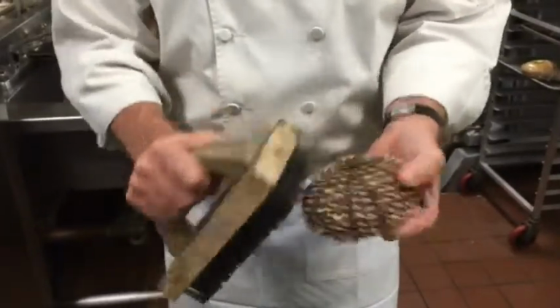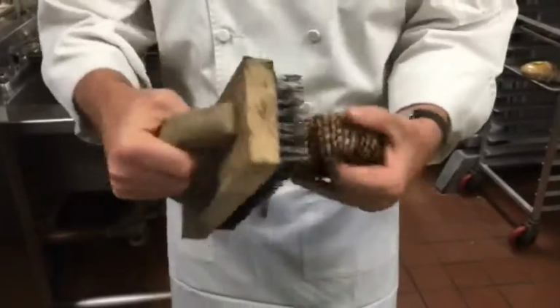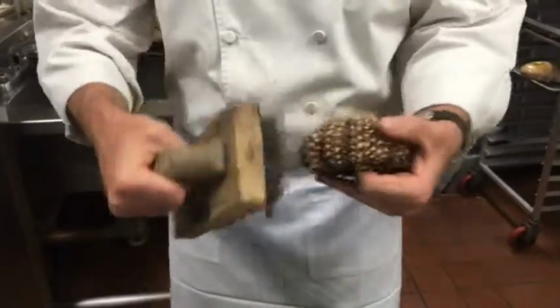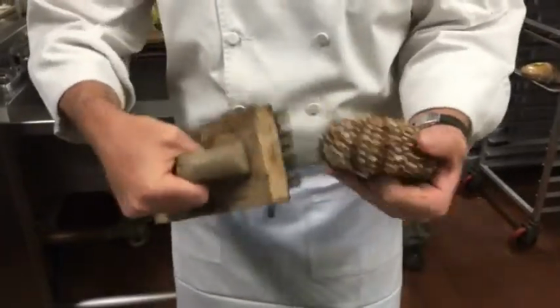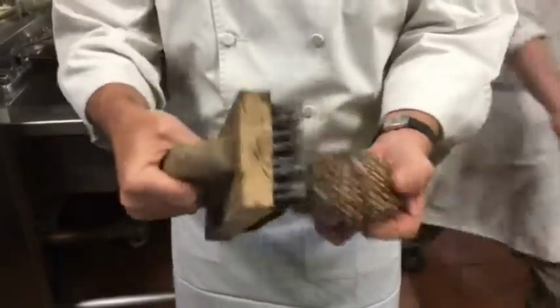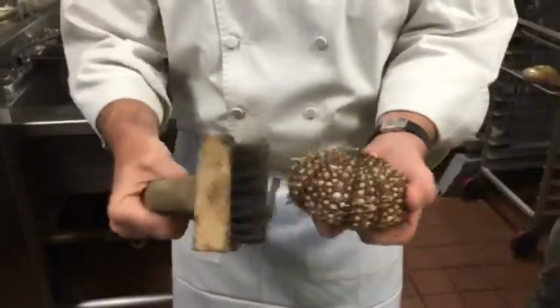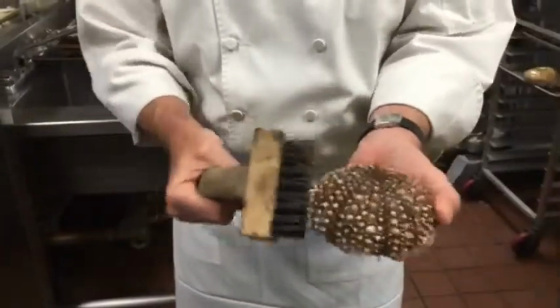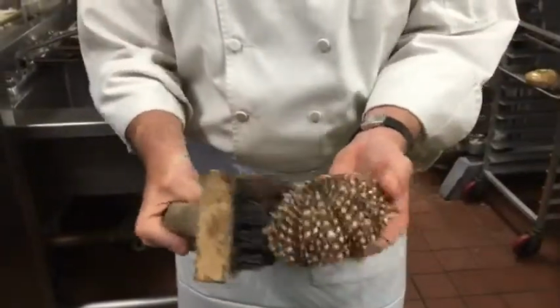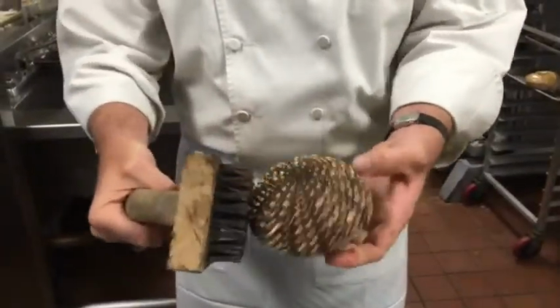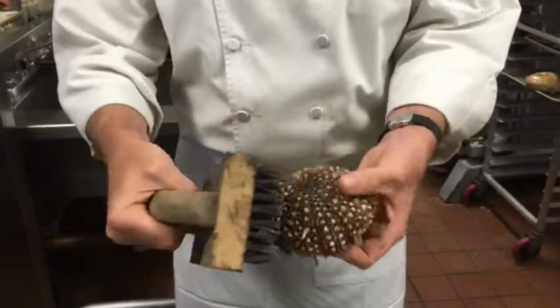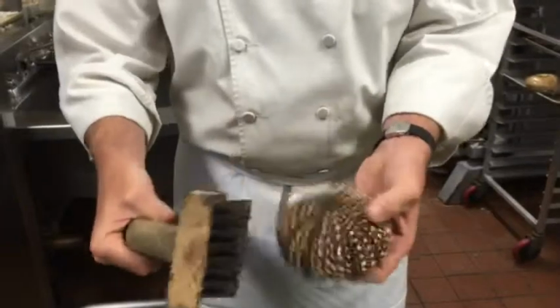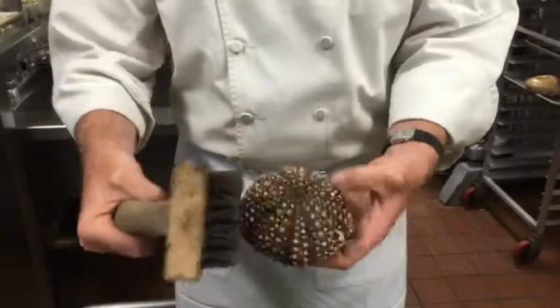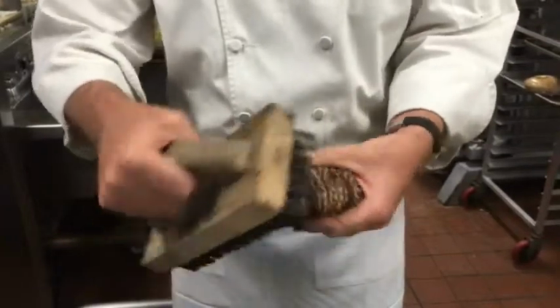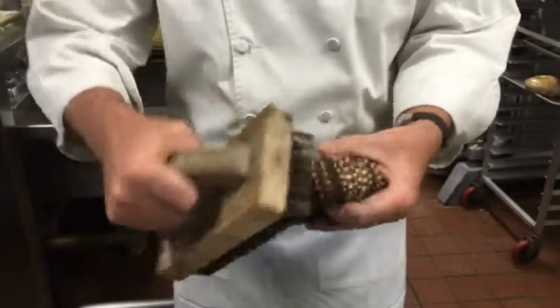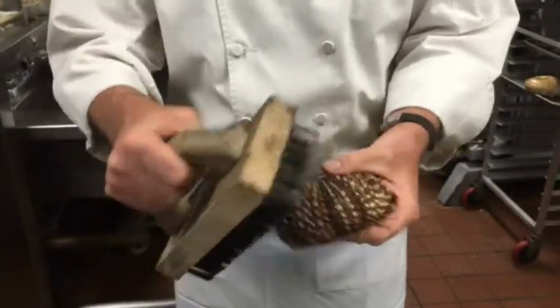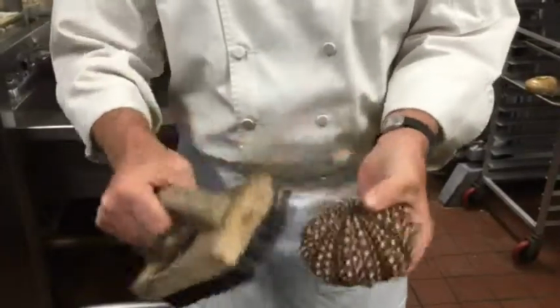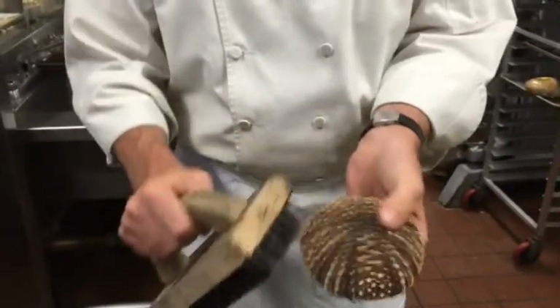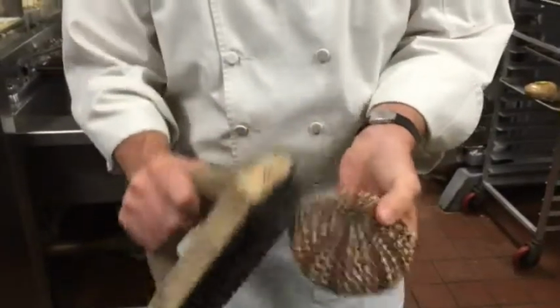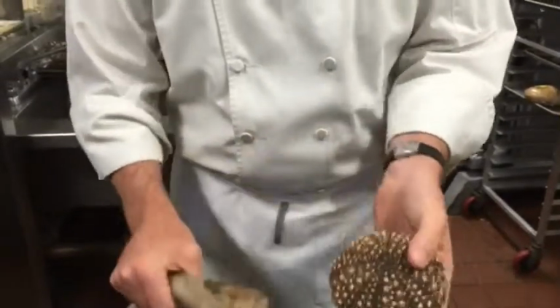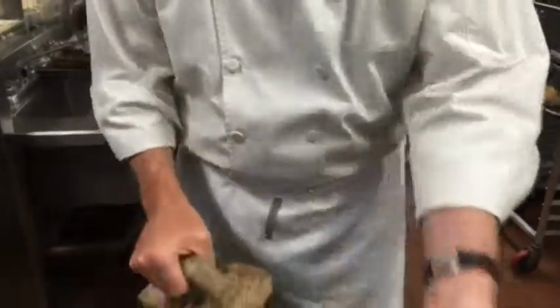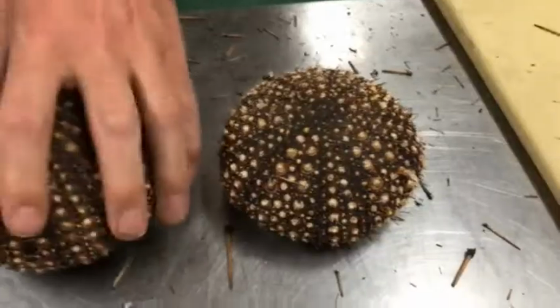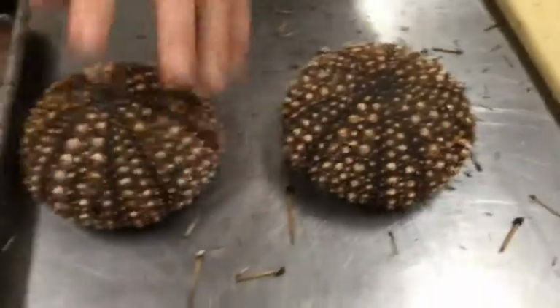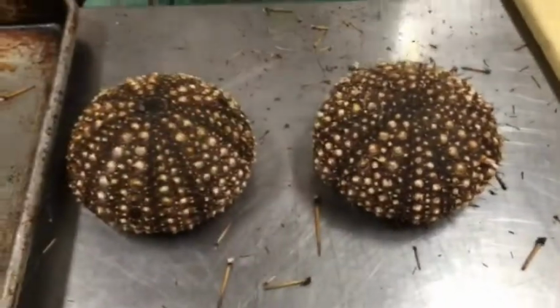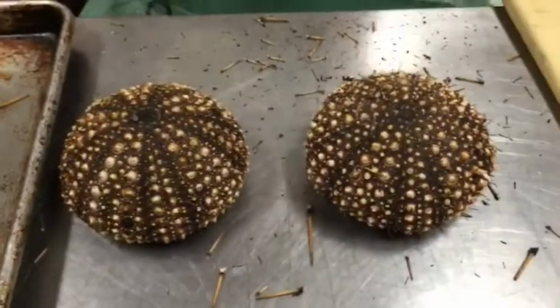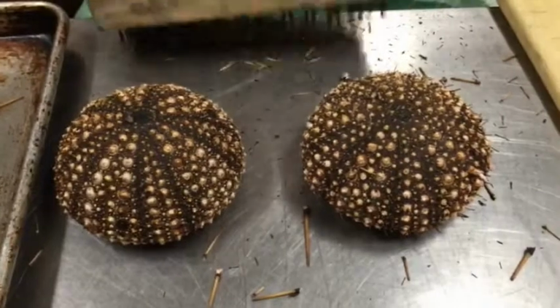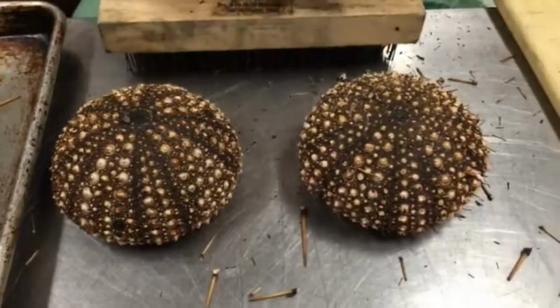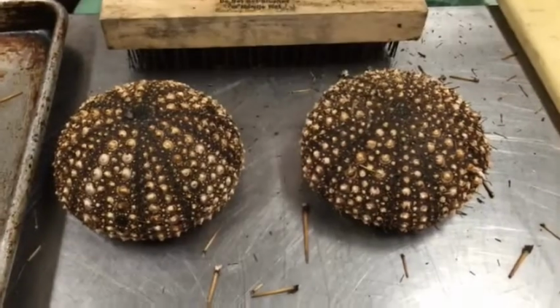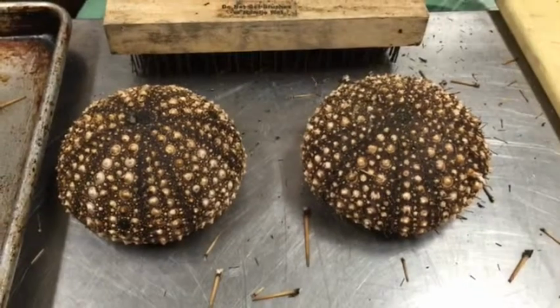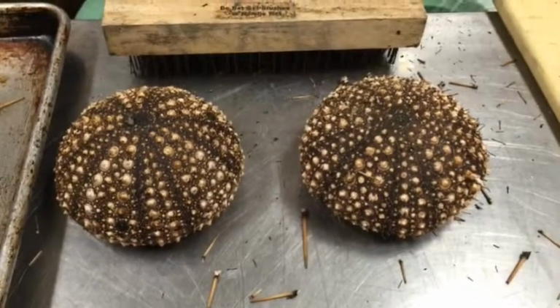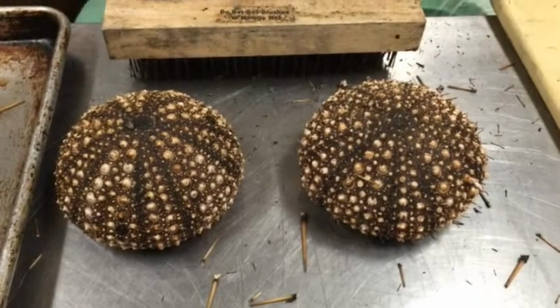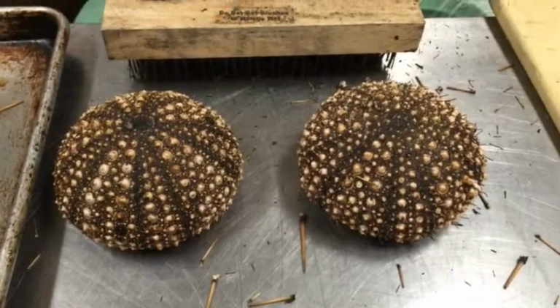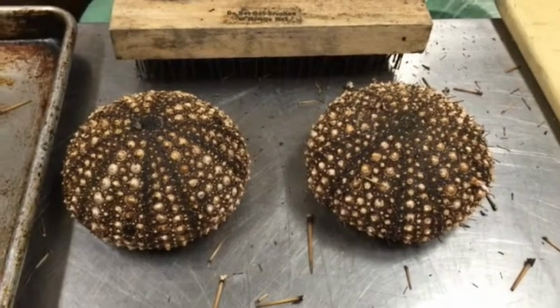Once you have it clean, stick it in the dishwasher or soak it in hot water to clean and sanitize it a little bit. That way you can get any smell off it.